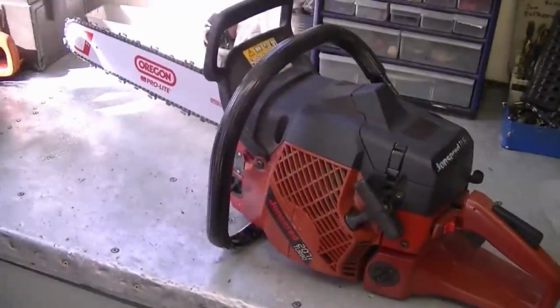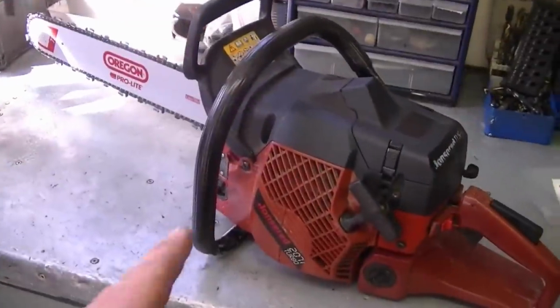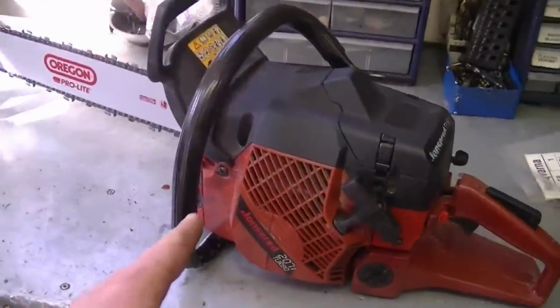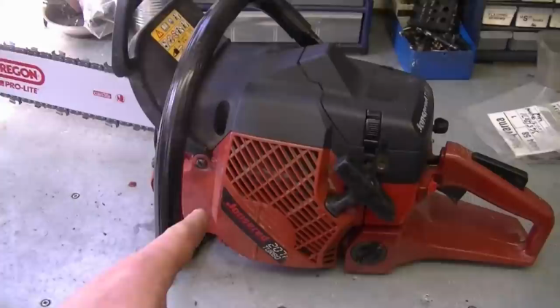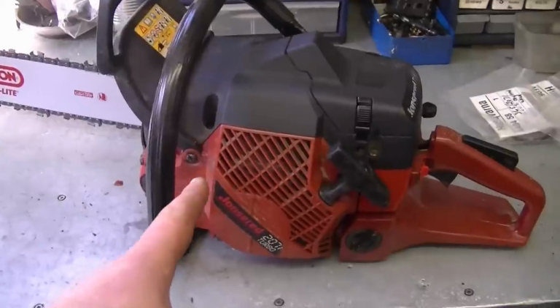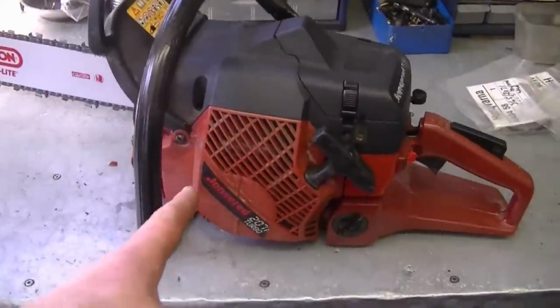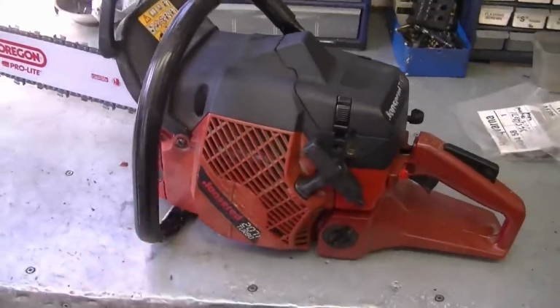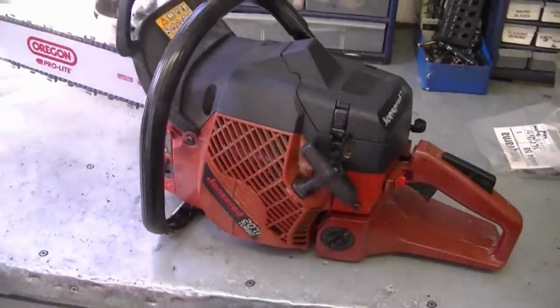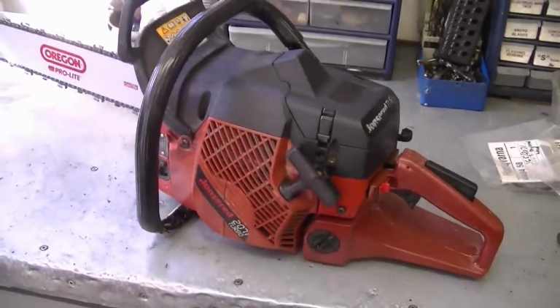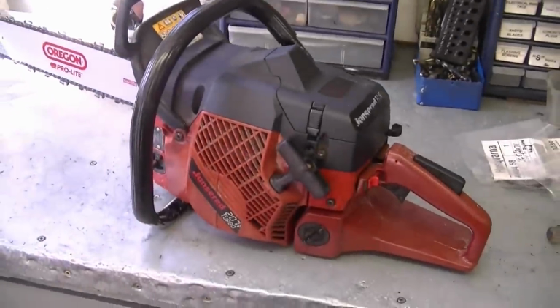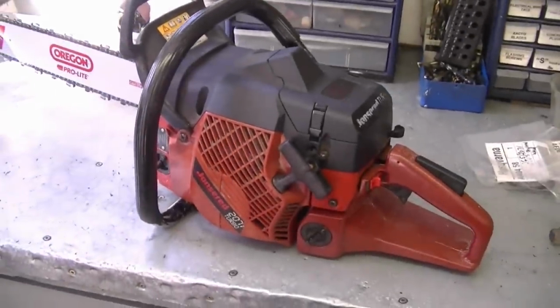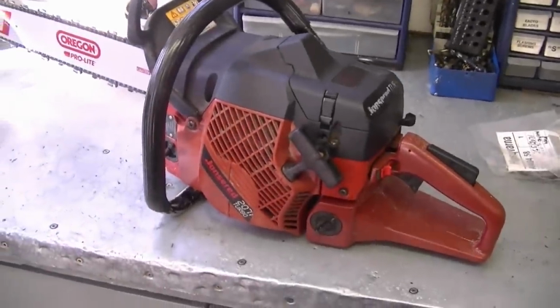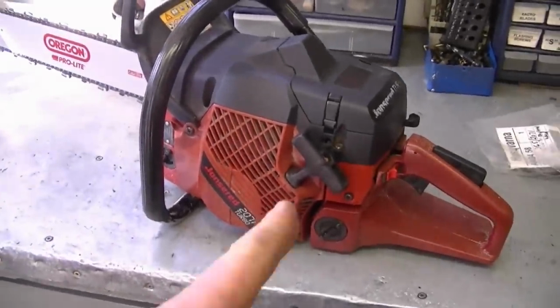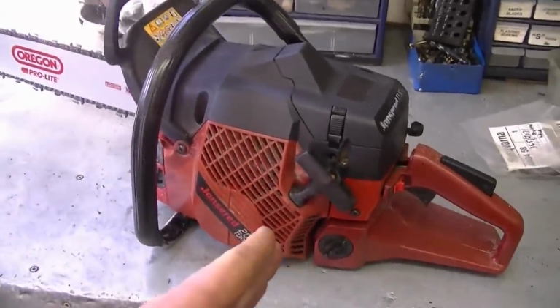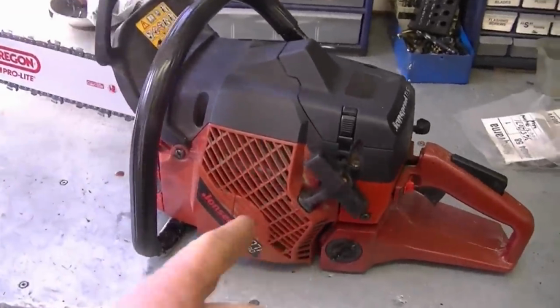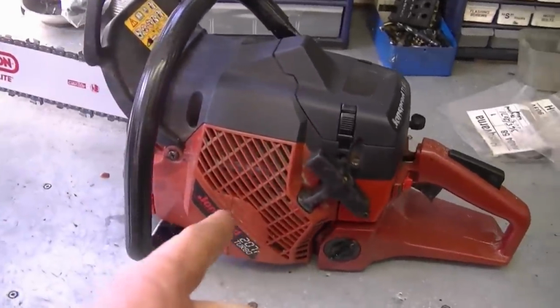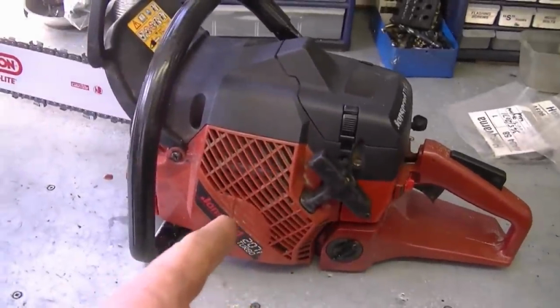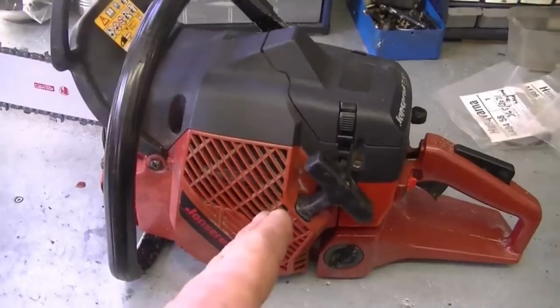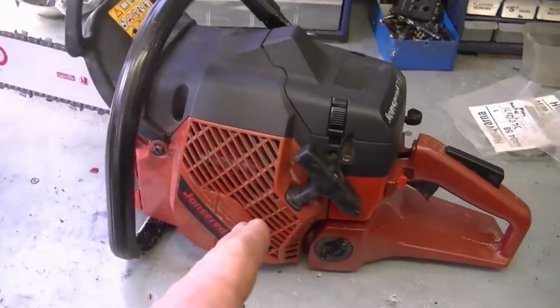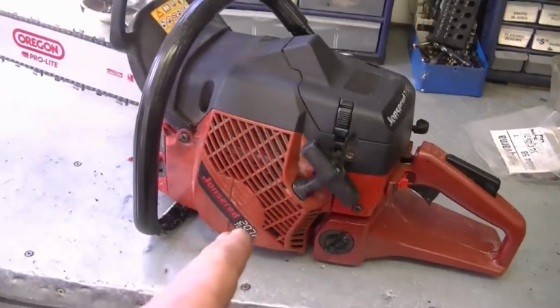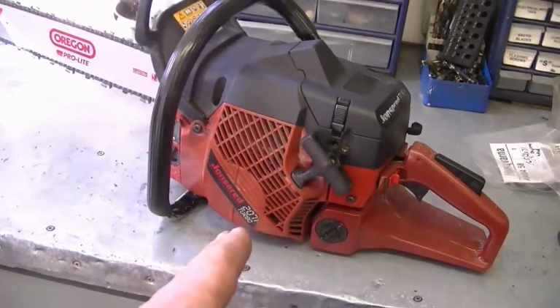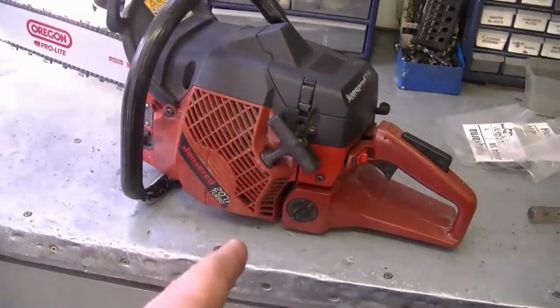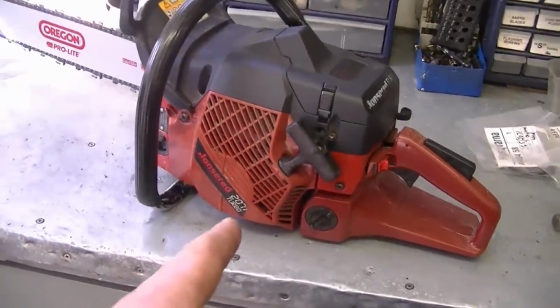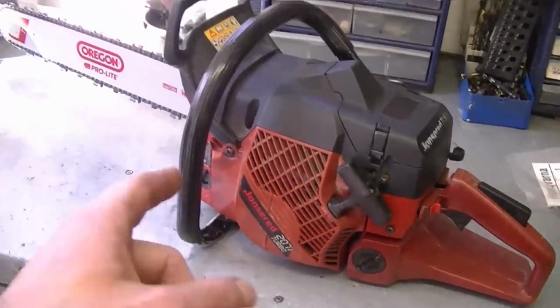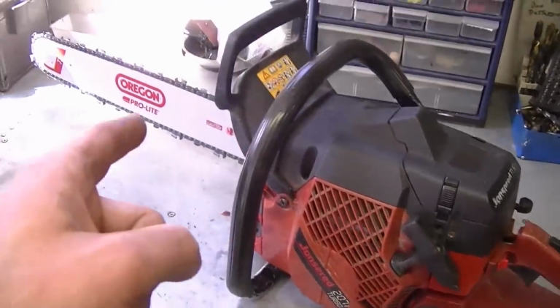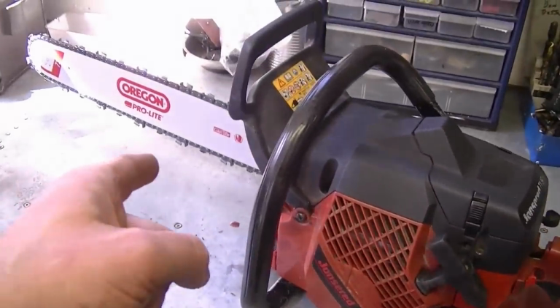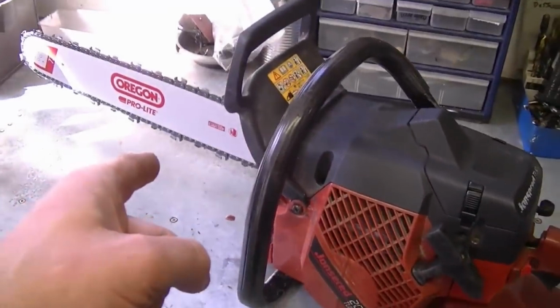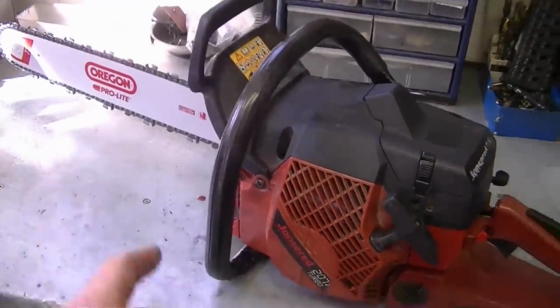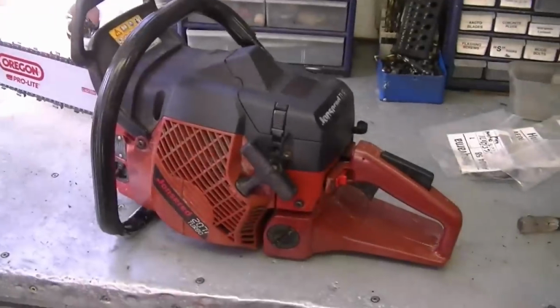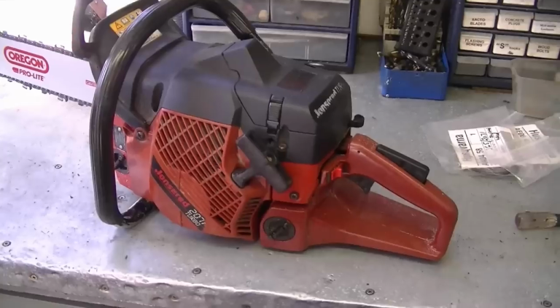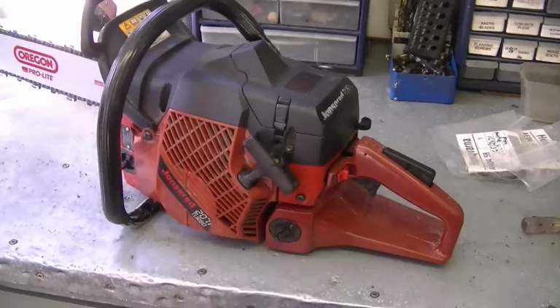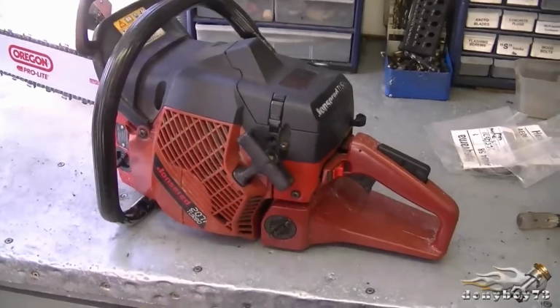Anyways, it's a really nice saw. I know it's a bit older, but if you have good compression, they're worth fixing. I put a new carburetor kit in this one — you should see that video. And when it's in good condition like this one, it's definitely worth spending the money on a bar and chain and doing the carburetor and stuff like that.